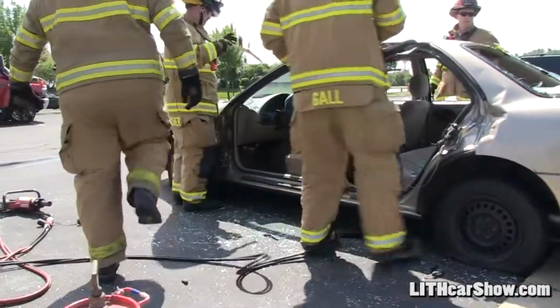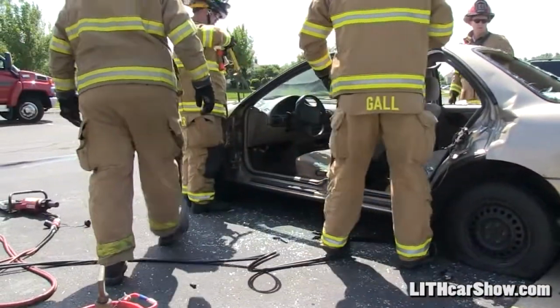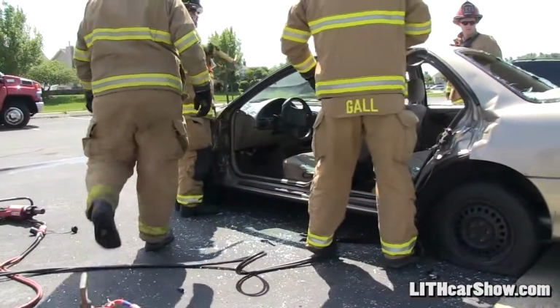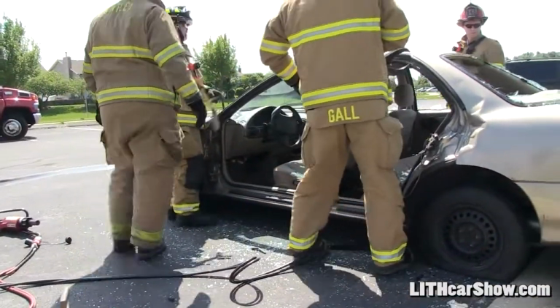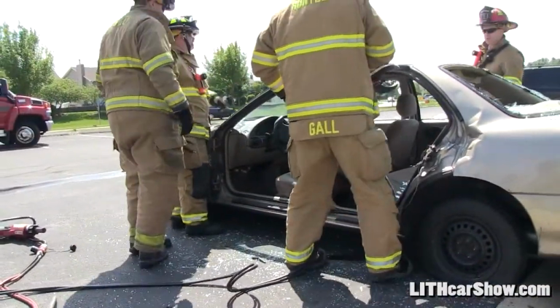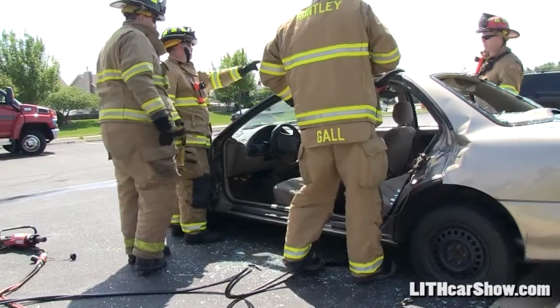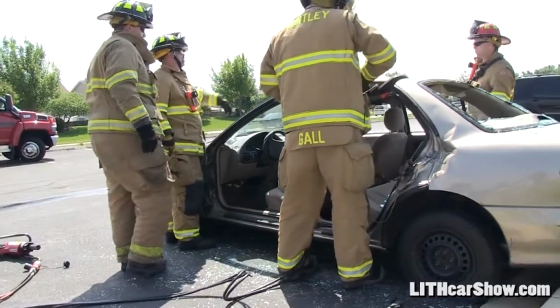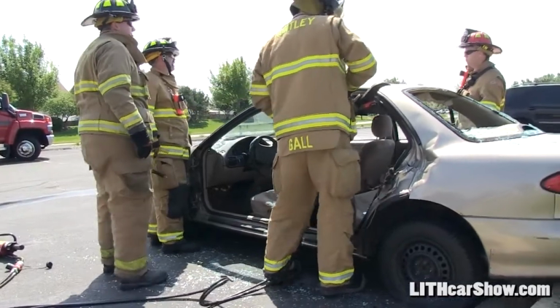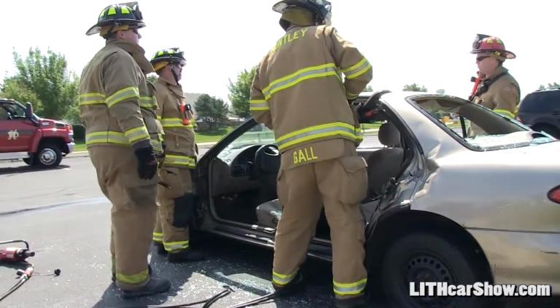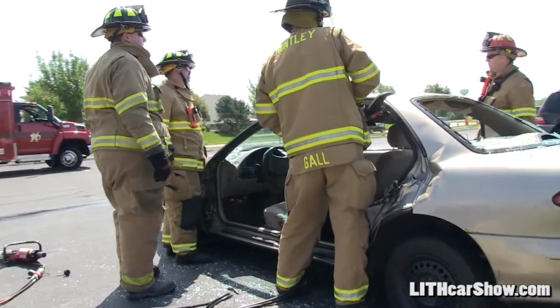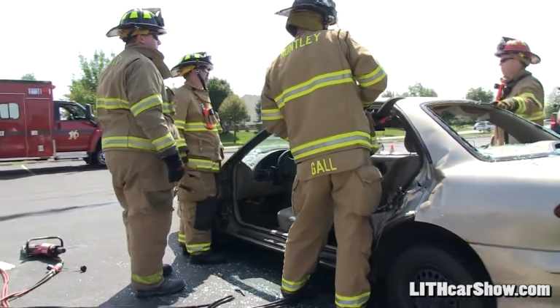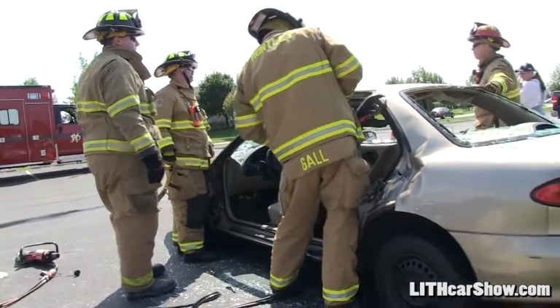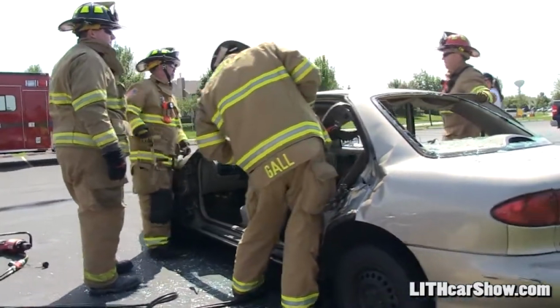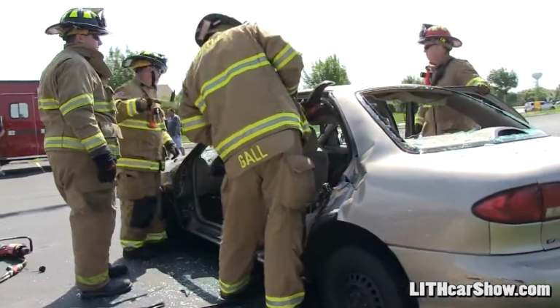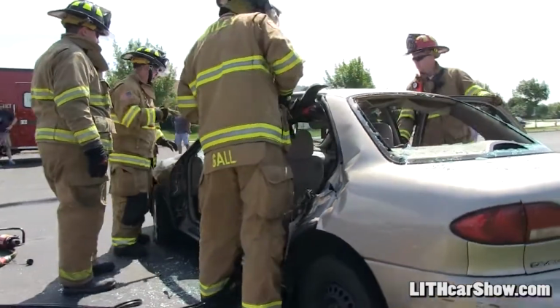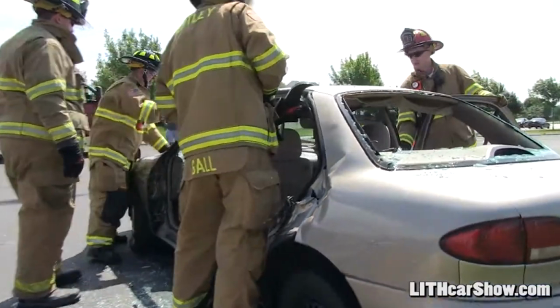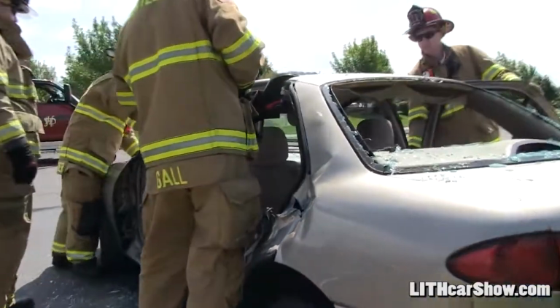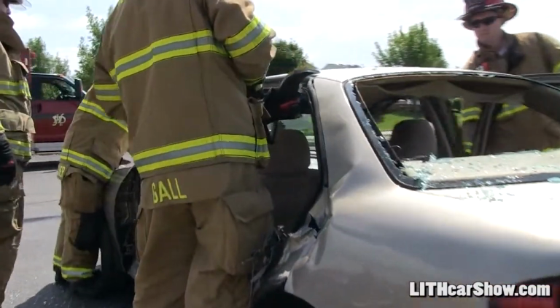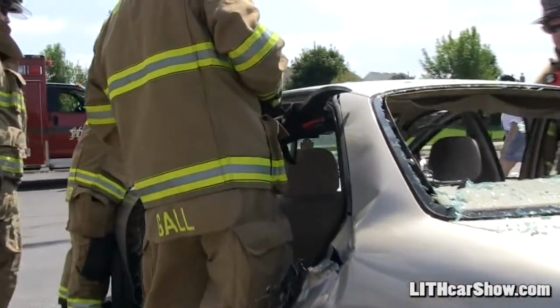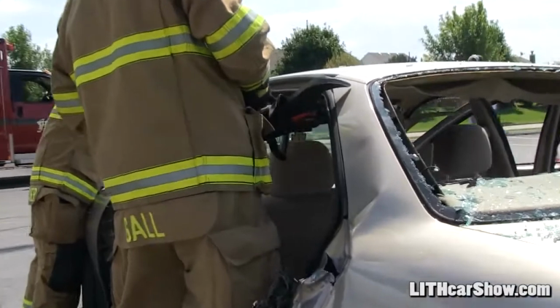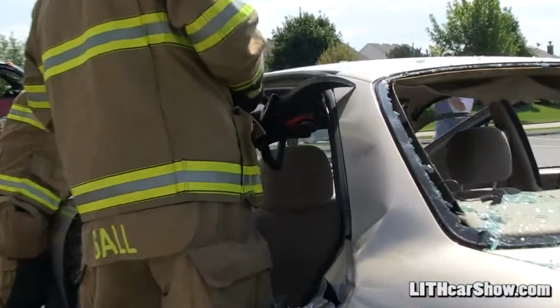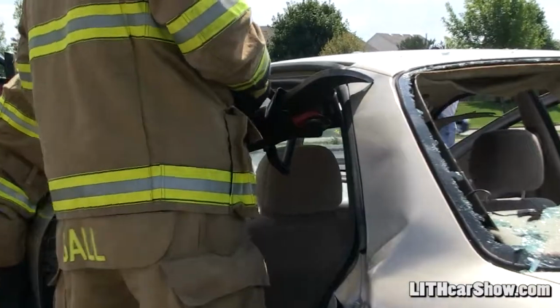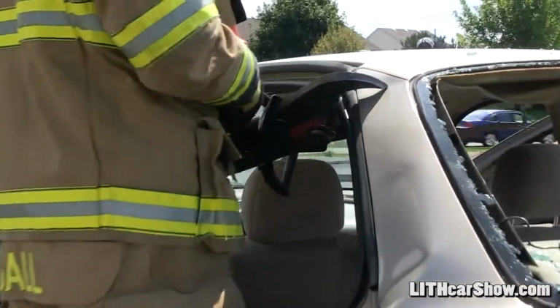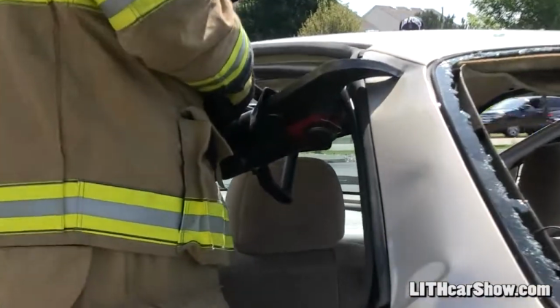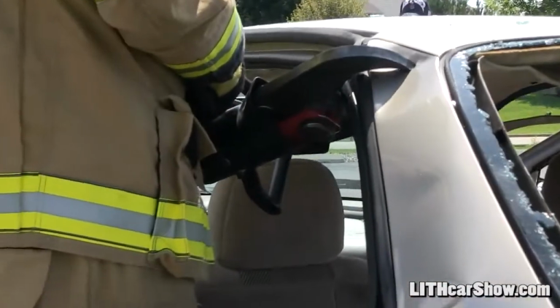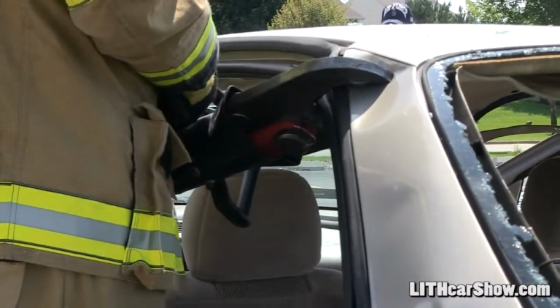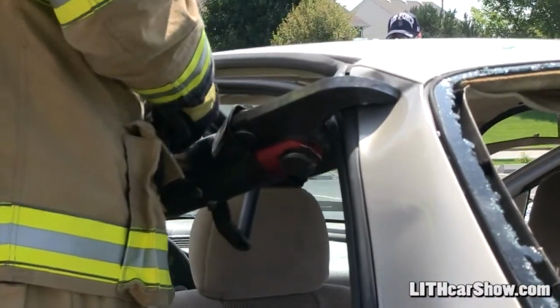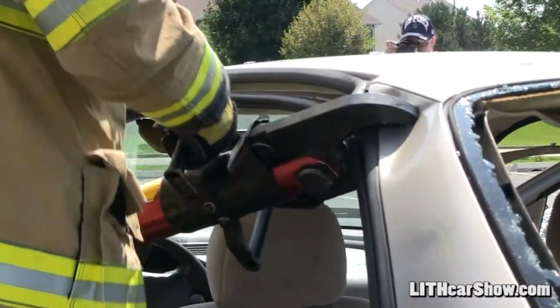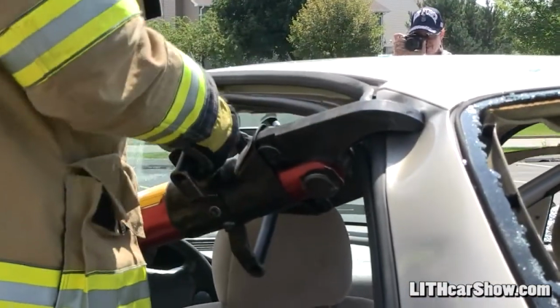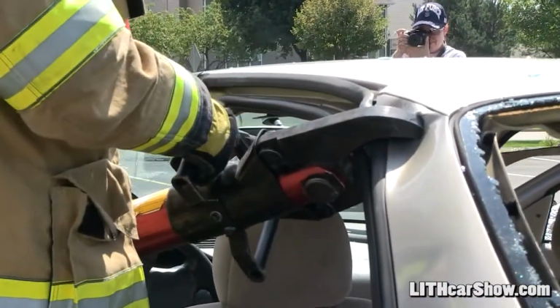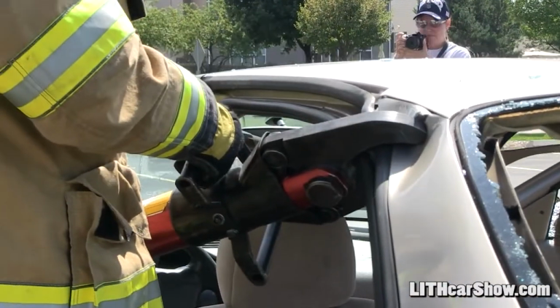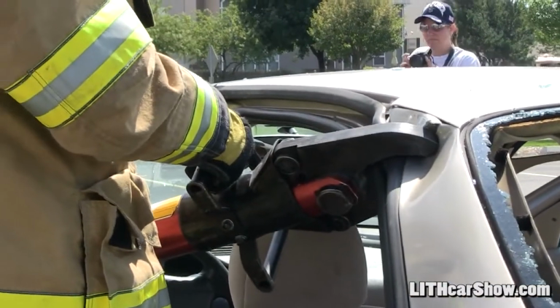Sometimes we have to take the roof off of cars if all the doors are so damaged. The easiest access is to just take the roof clean off, and then we can access the patient that way.